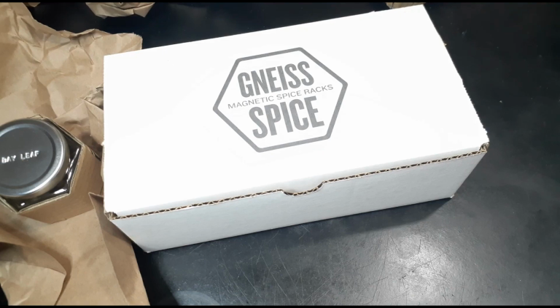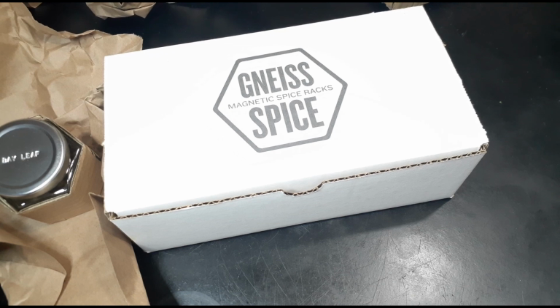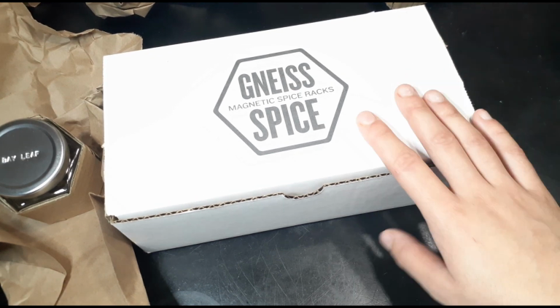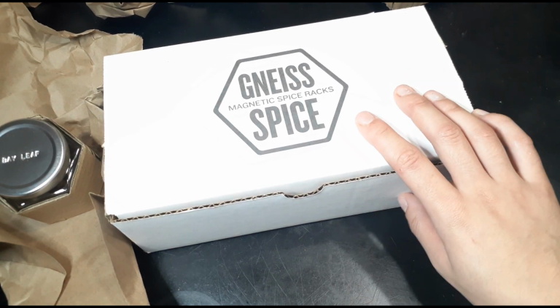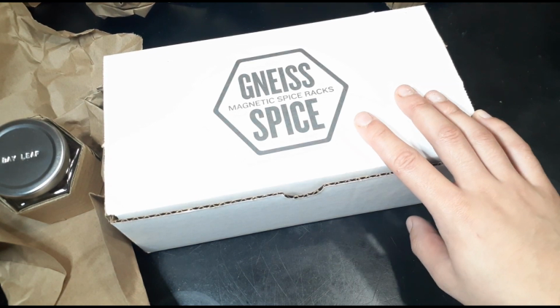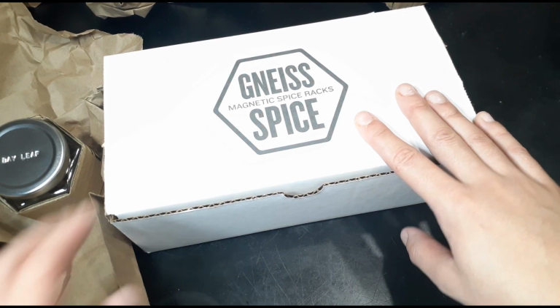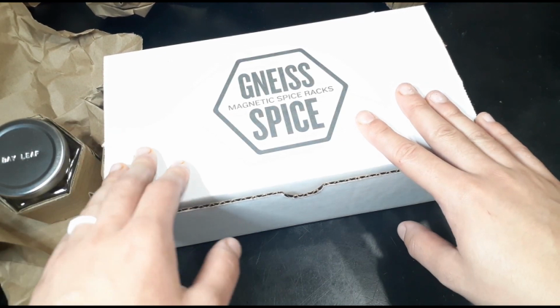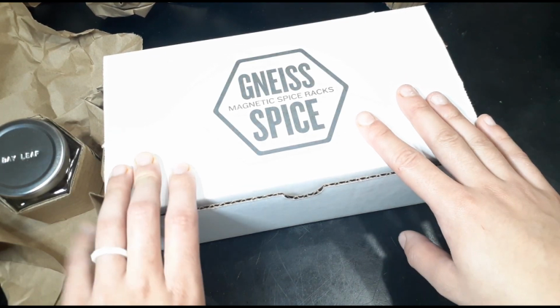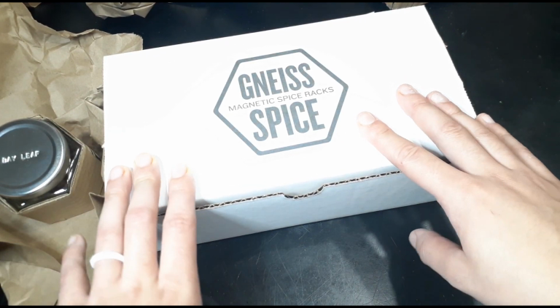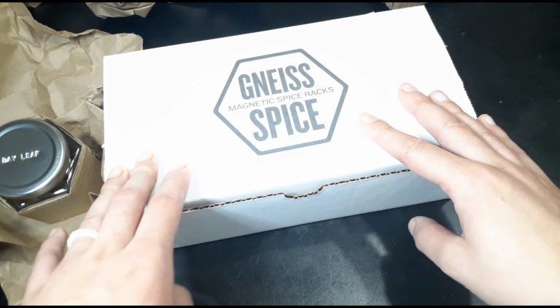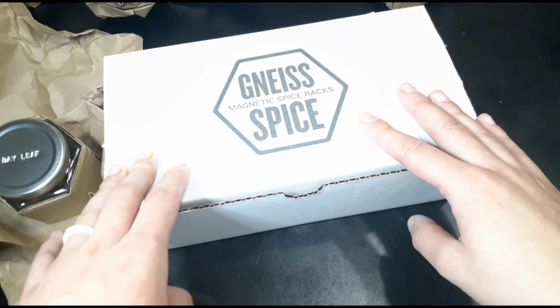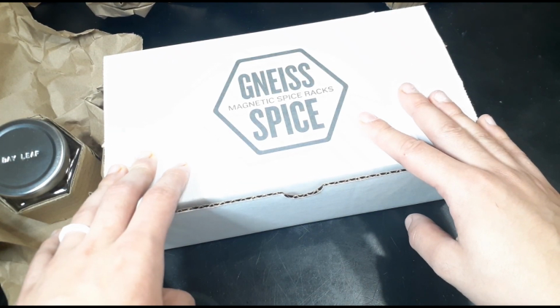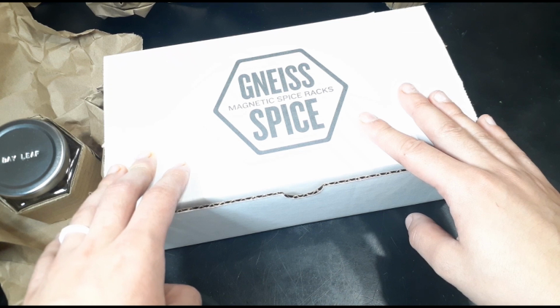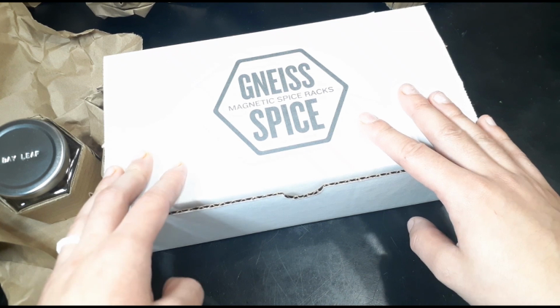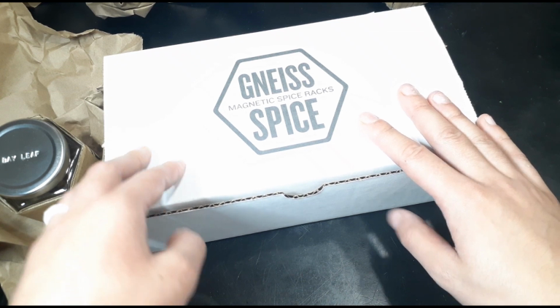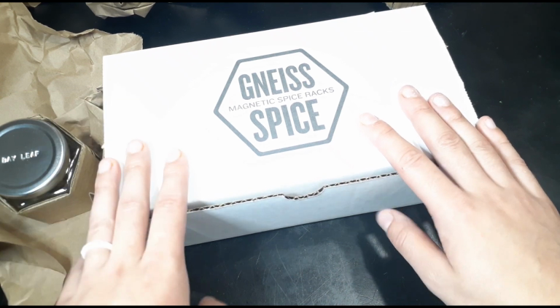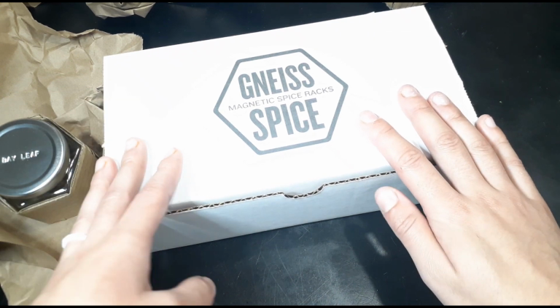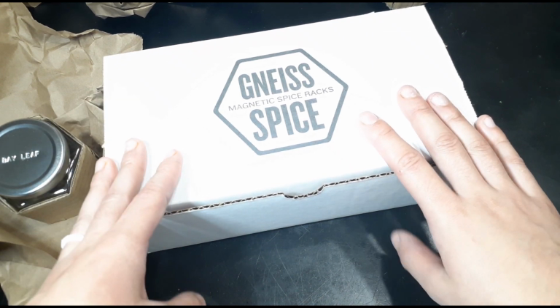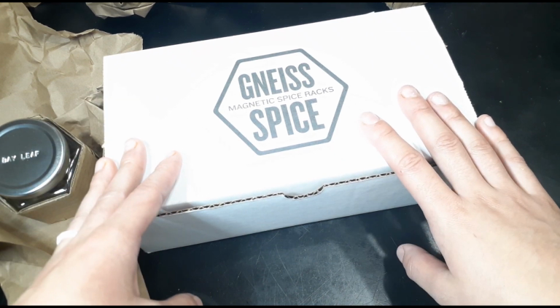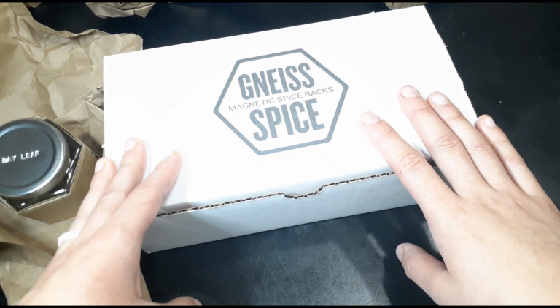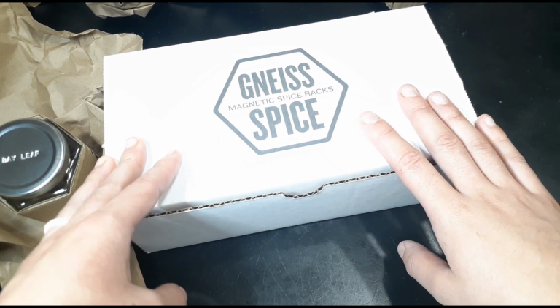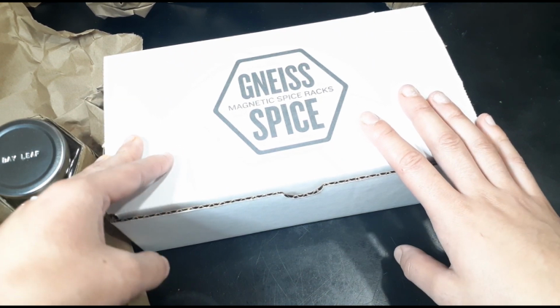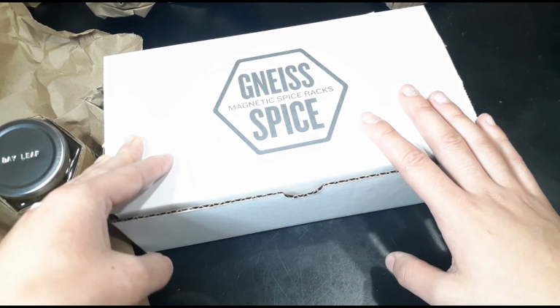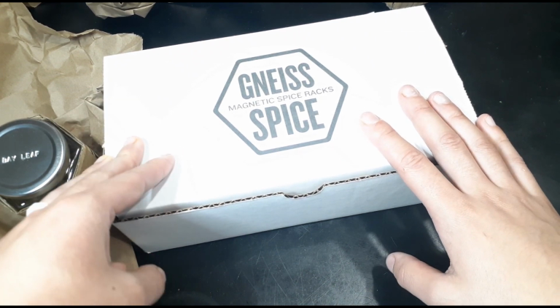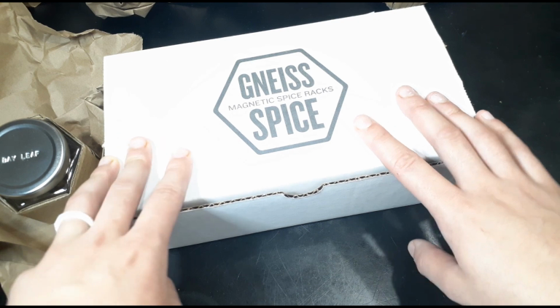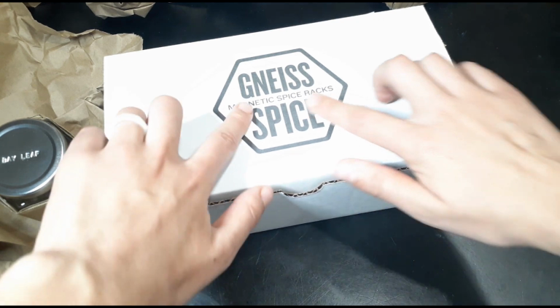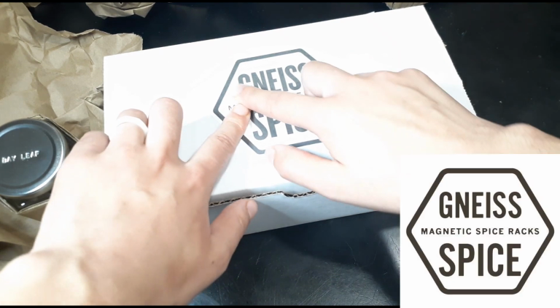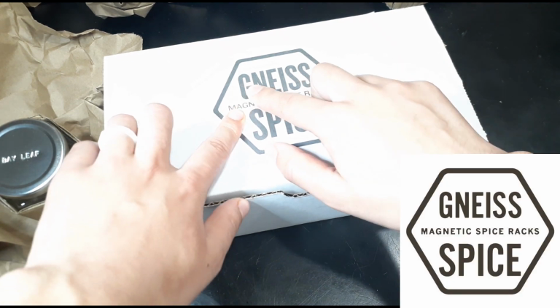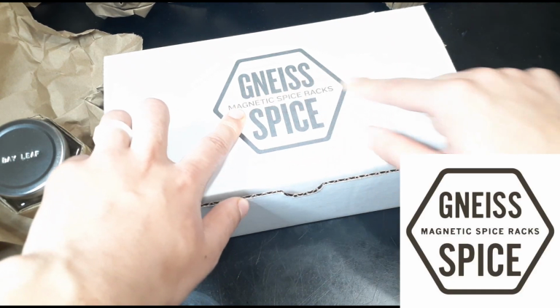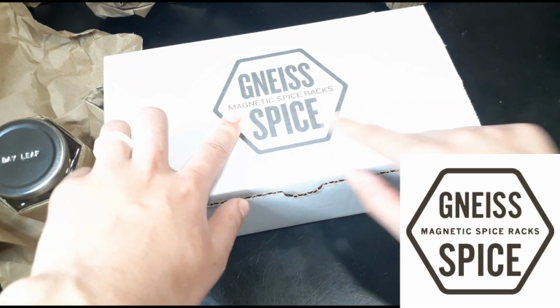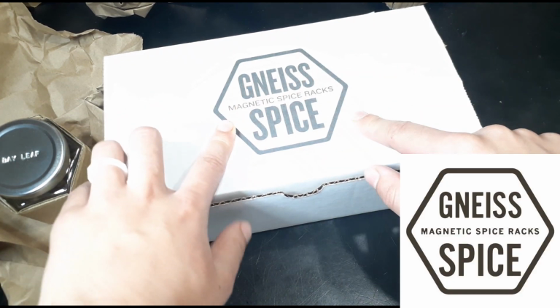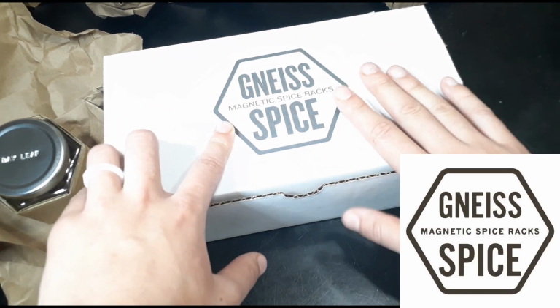Hey, coming at you with another eco package. This time I wanted to get into the kitchen section of things, and finally we're going to try this company I've been wanting to try for a while called Genus Spice.